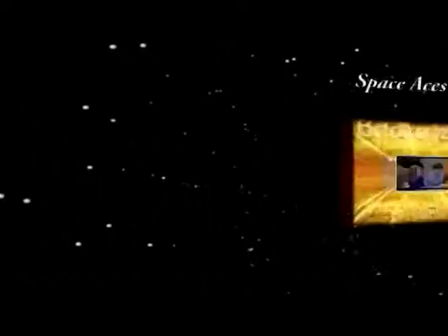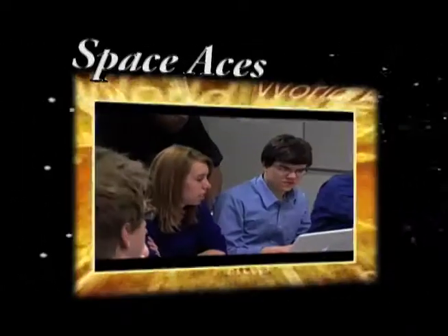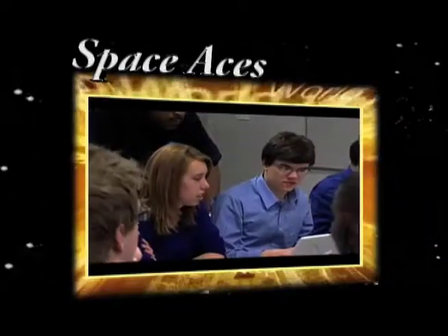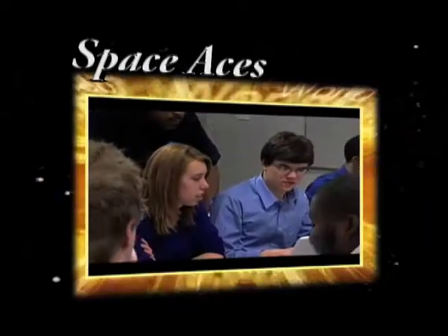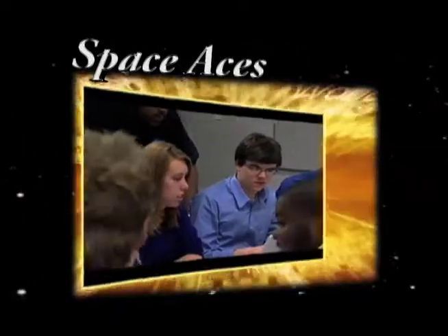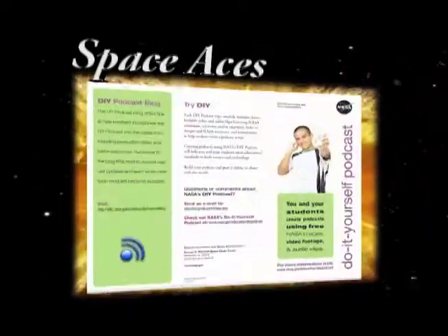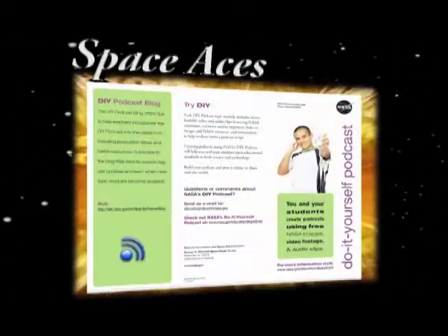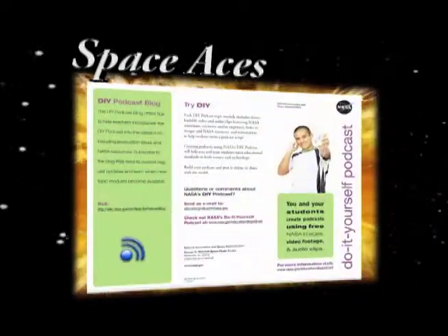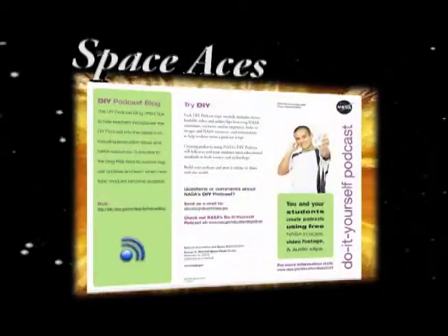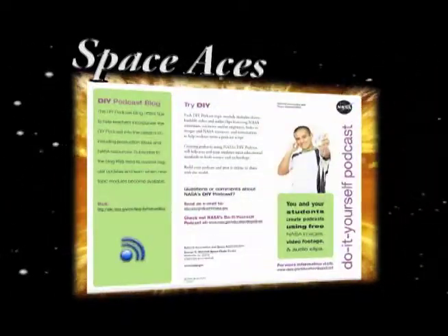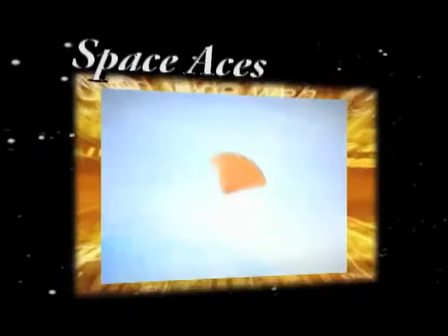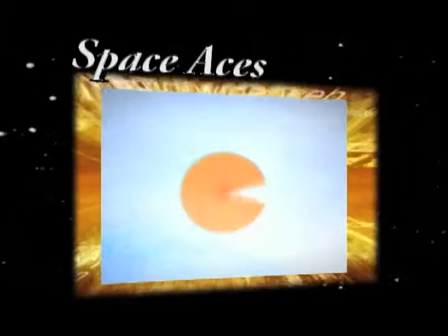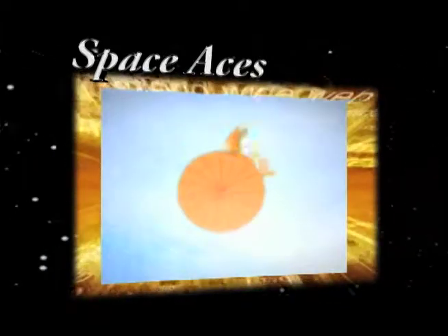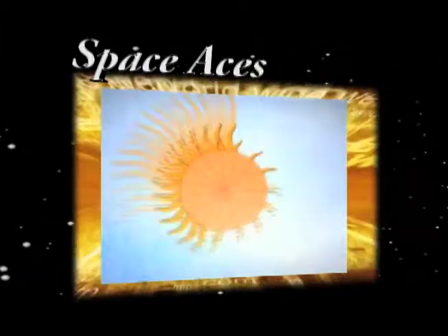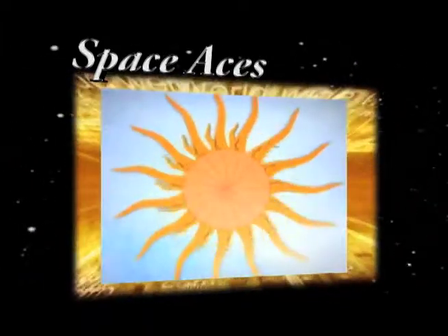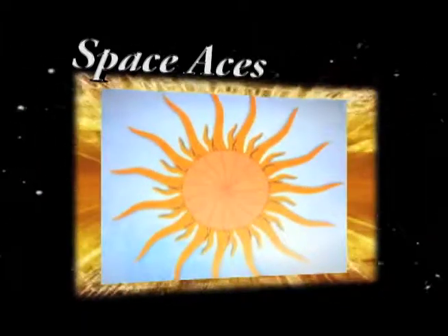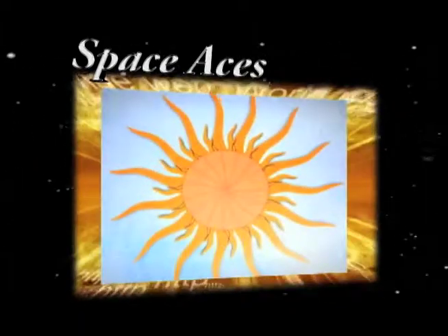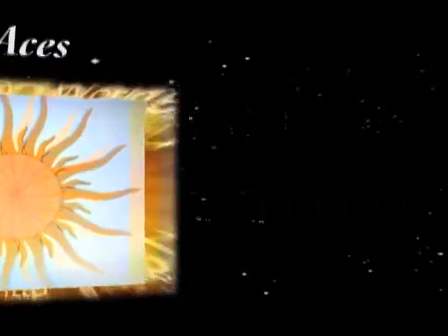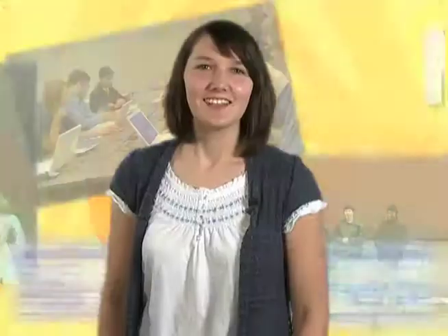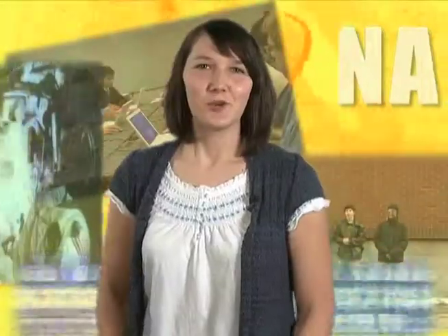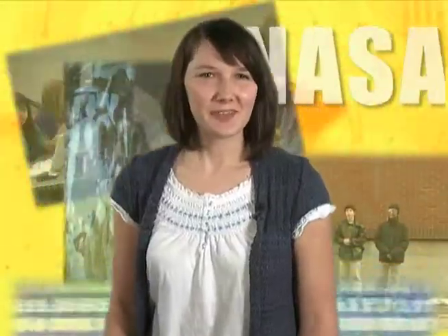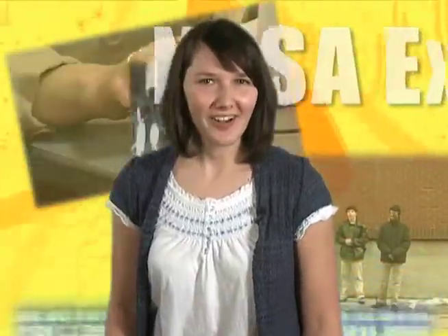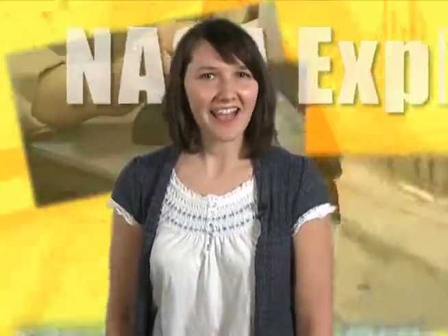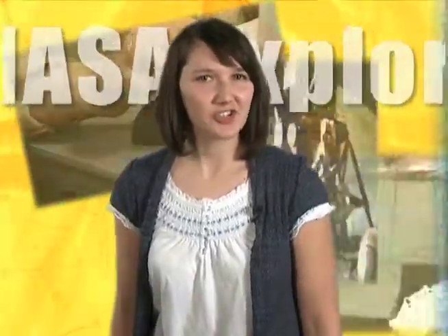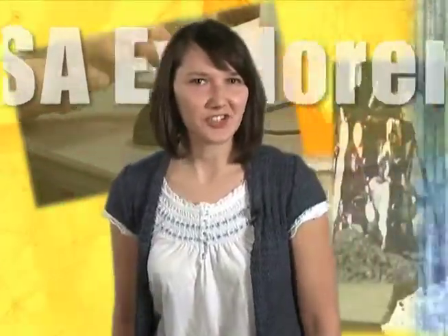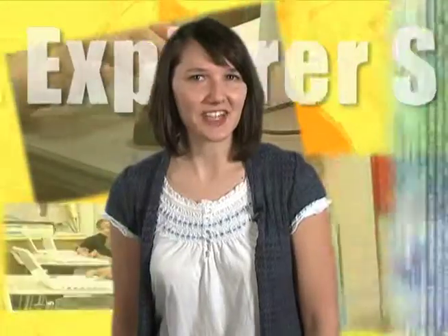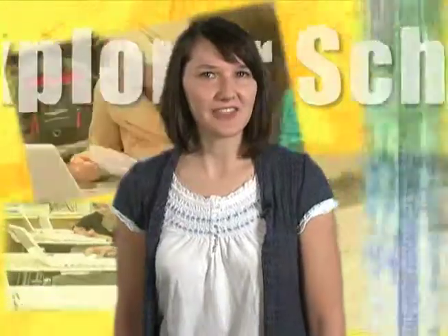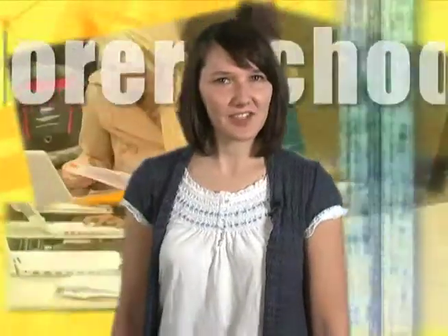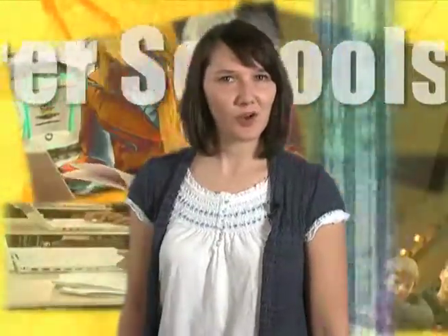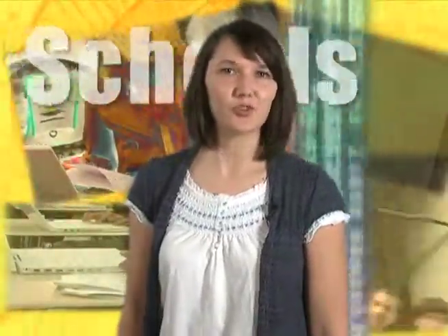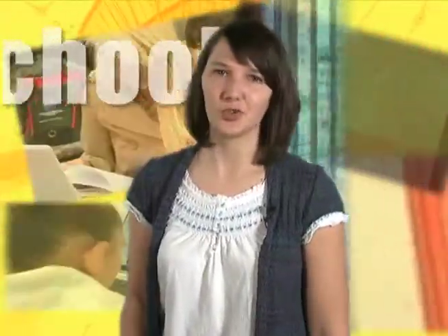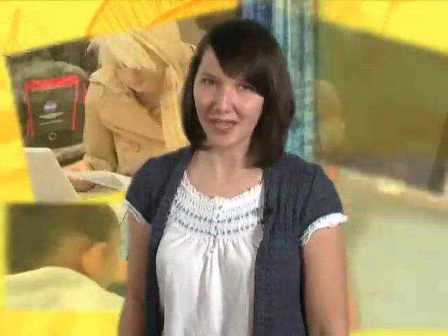Now you can get into the act and design a podcast about solar energy or a solar array. Want to see more? Ask your teacher to check out the NASA Explorer School's Virtual Campus.